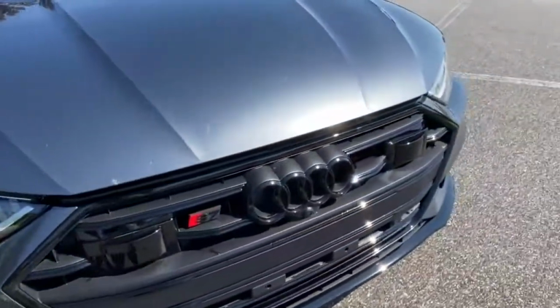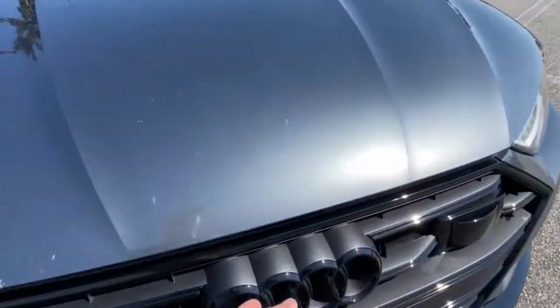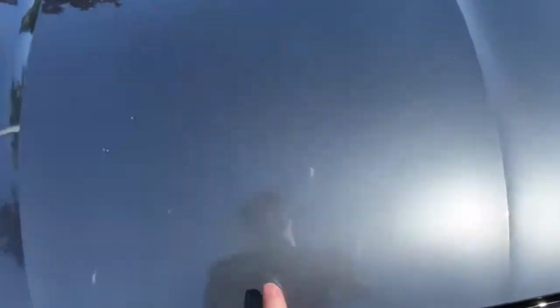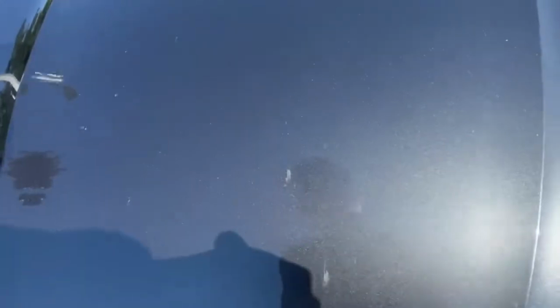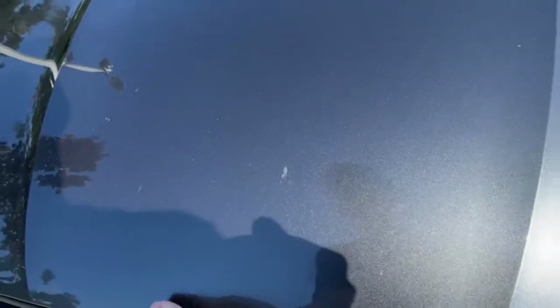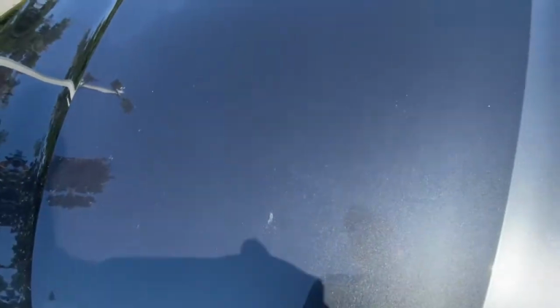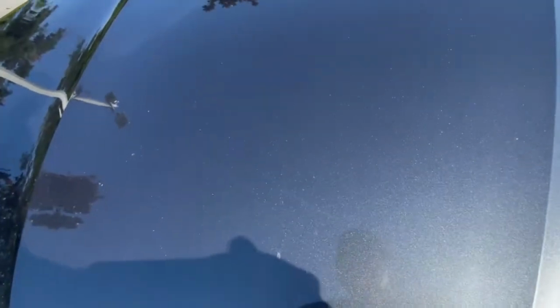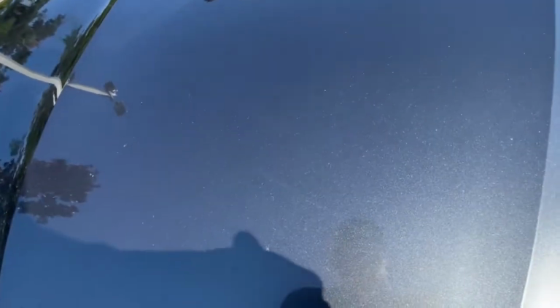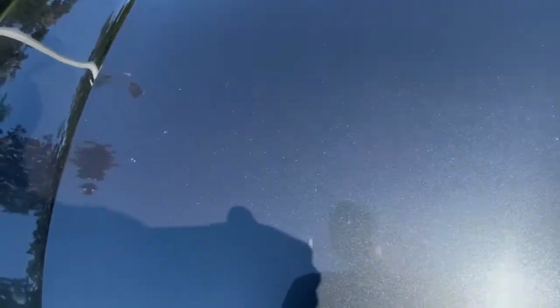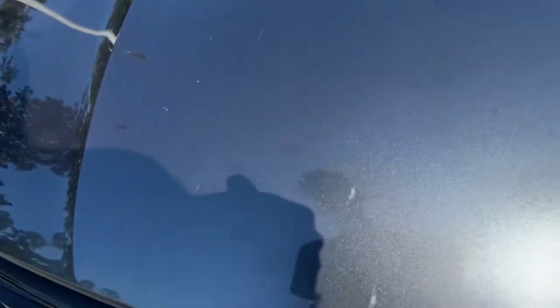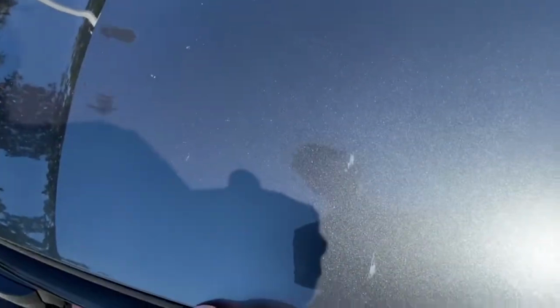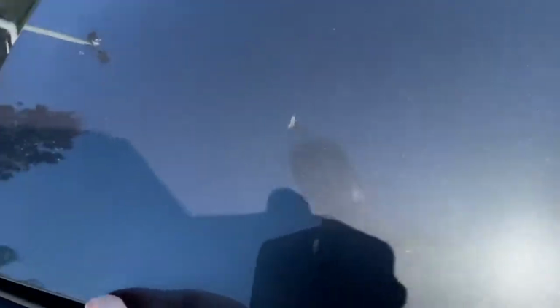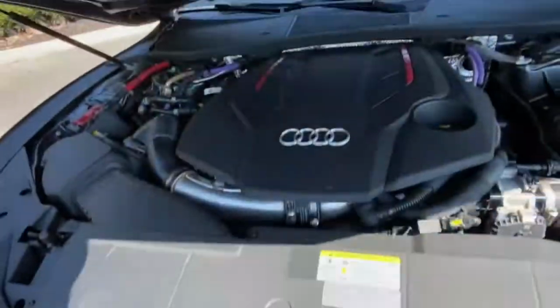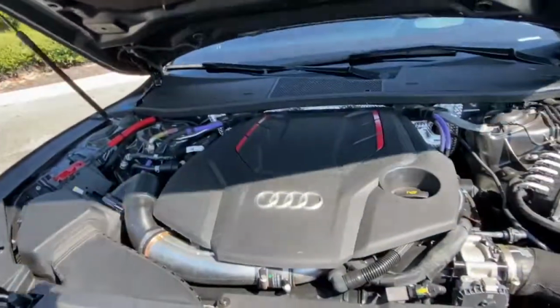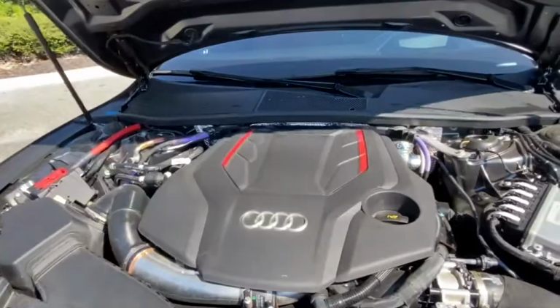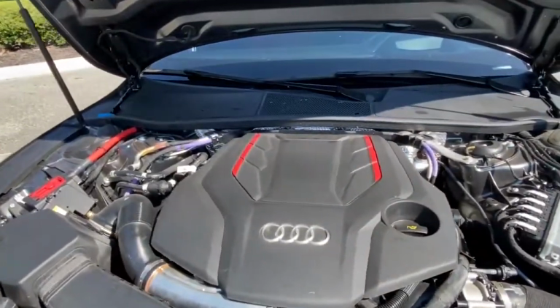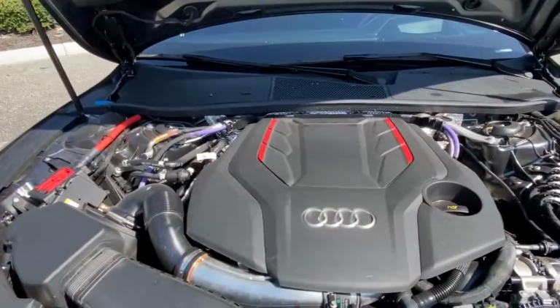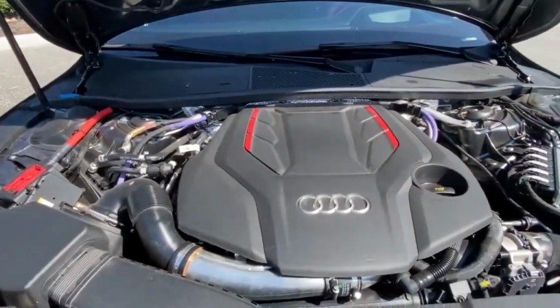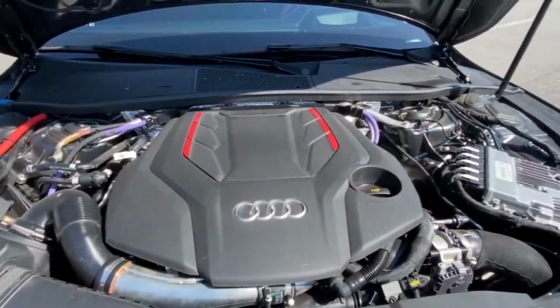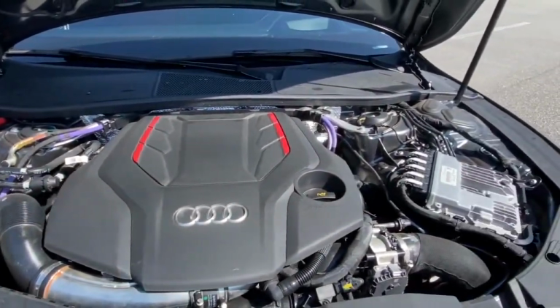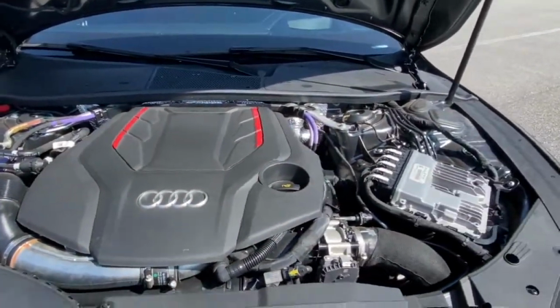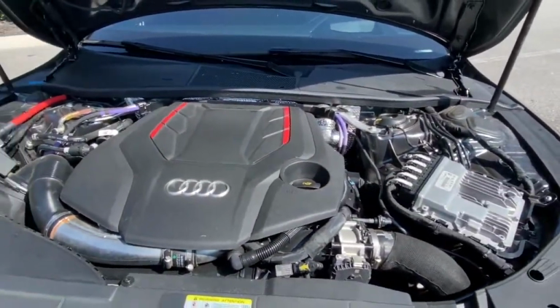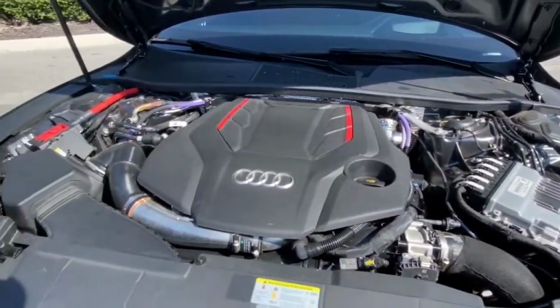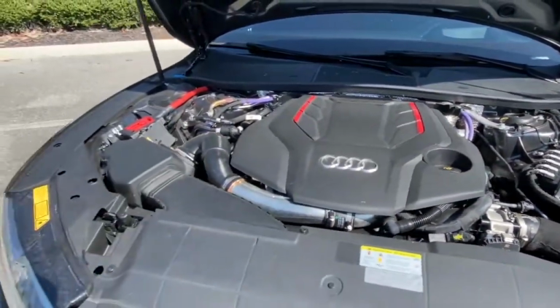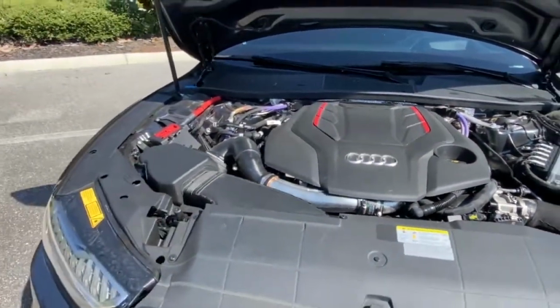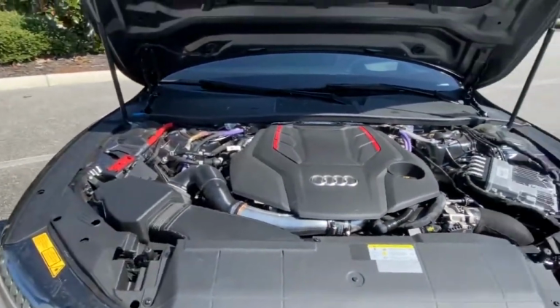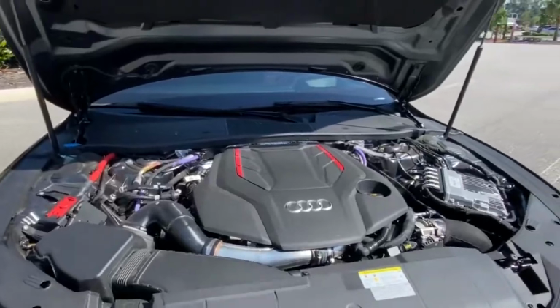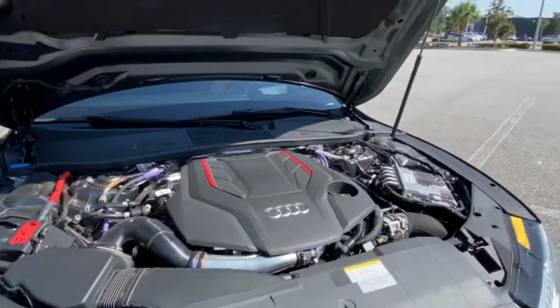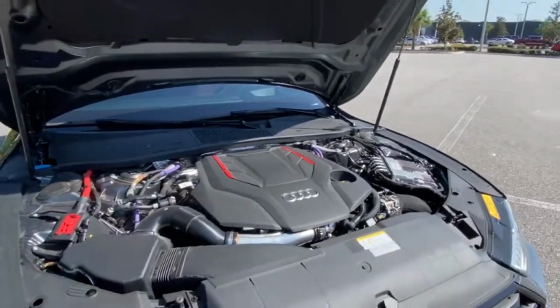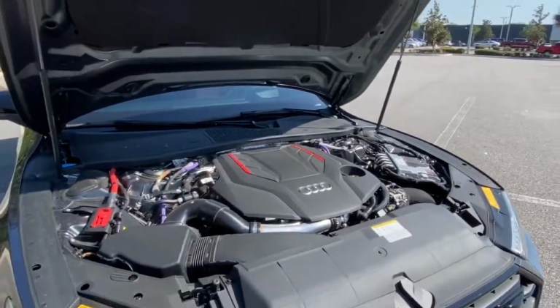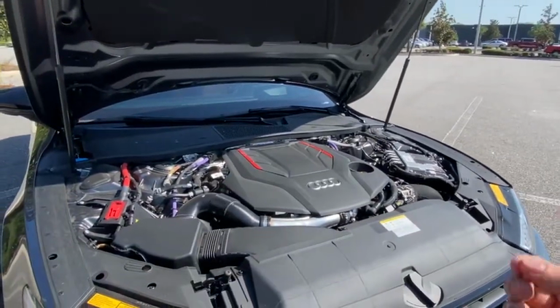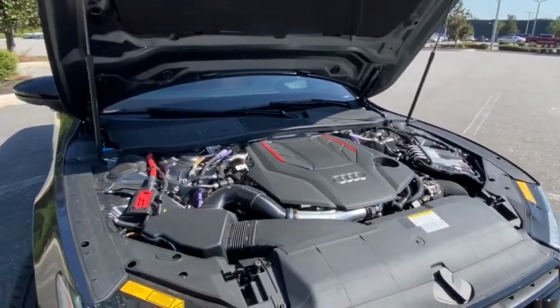Coming on to the interior, you'll have this really nice twin turbo V6 with the S-tronic Tiptronic transmission.